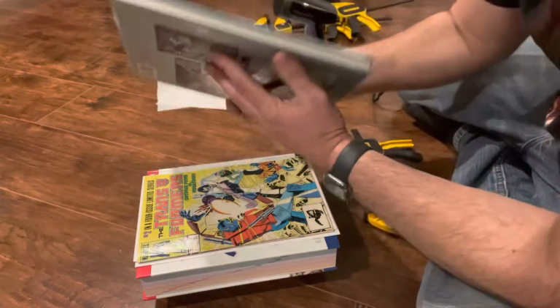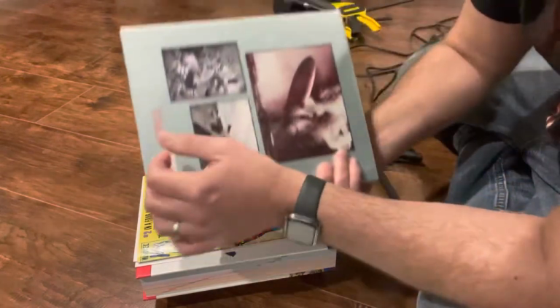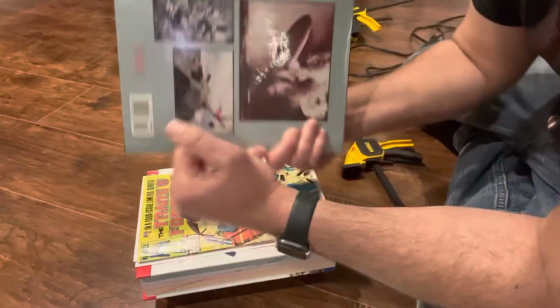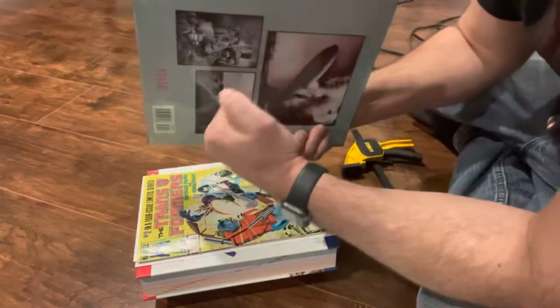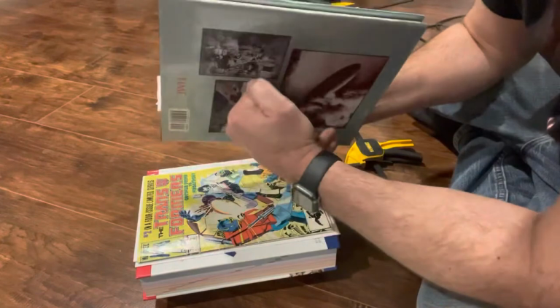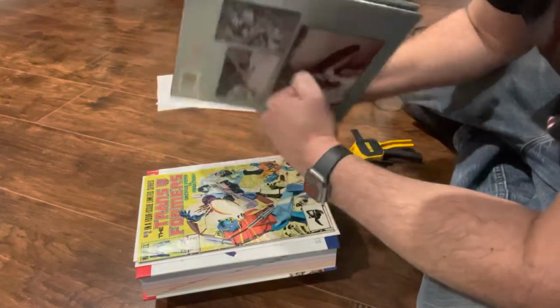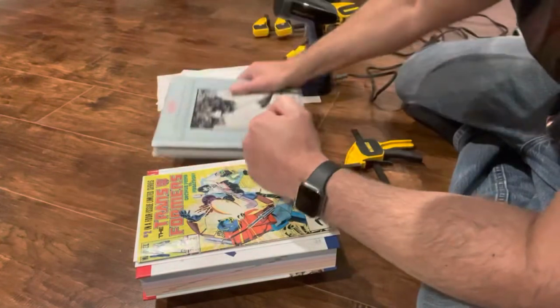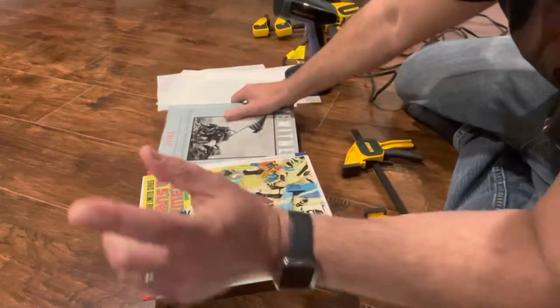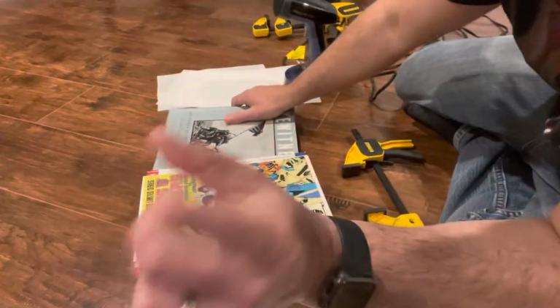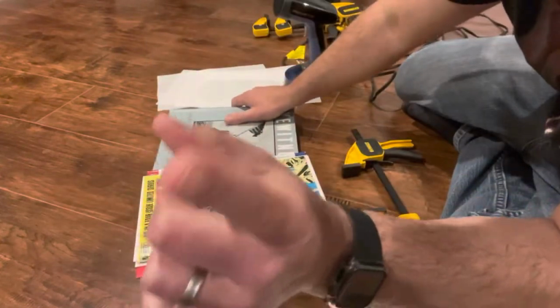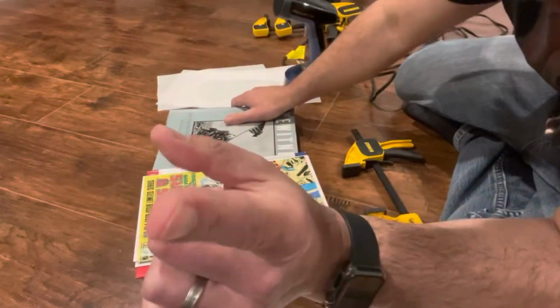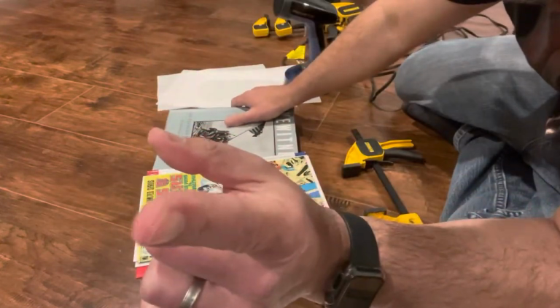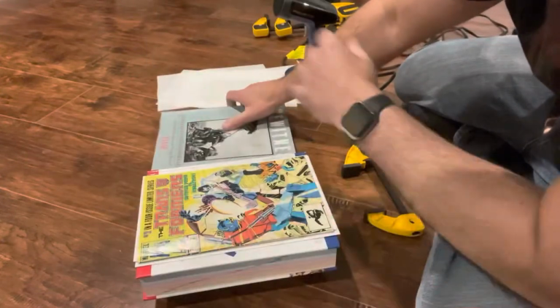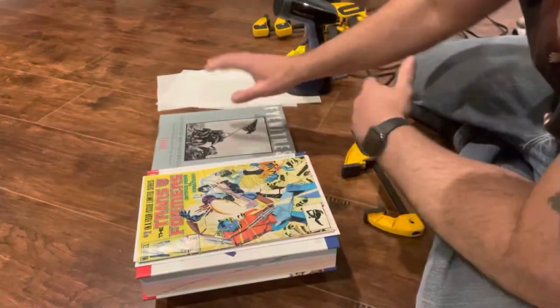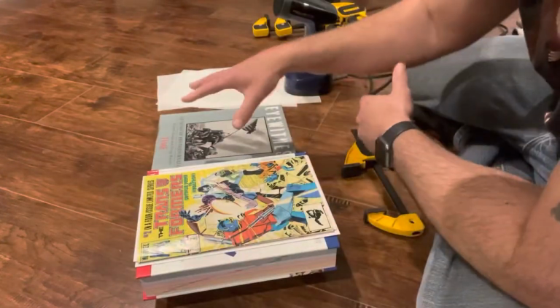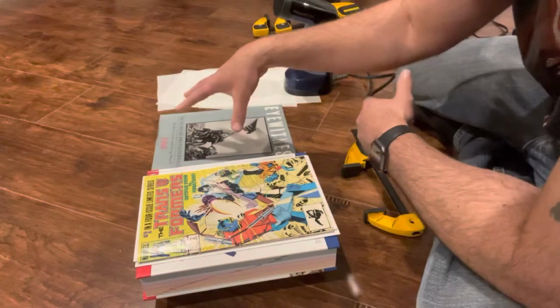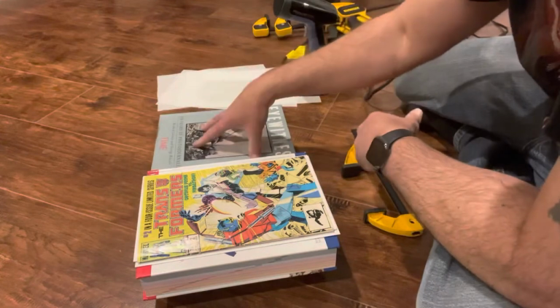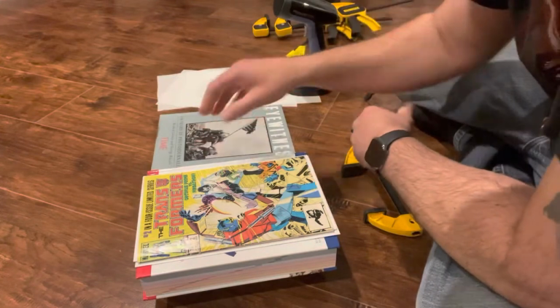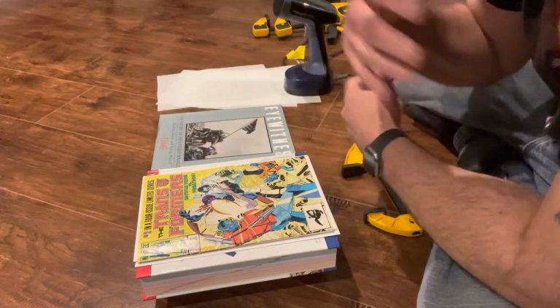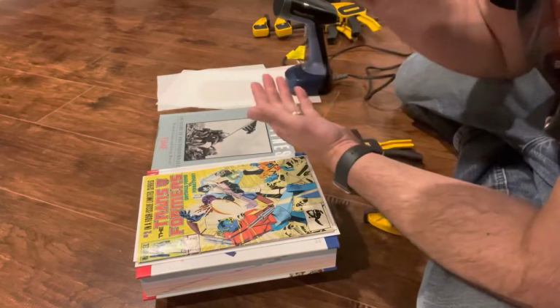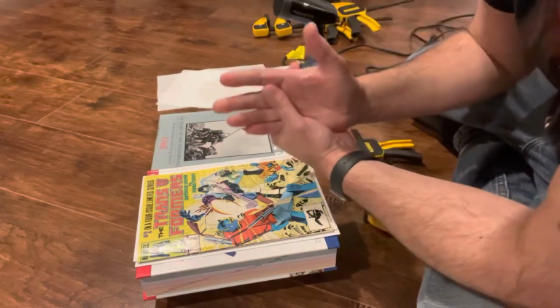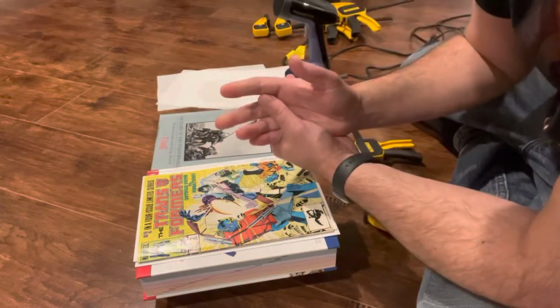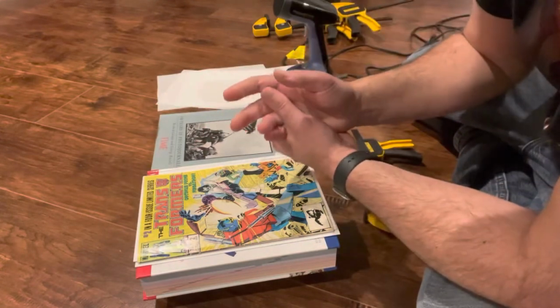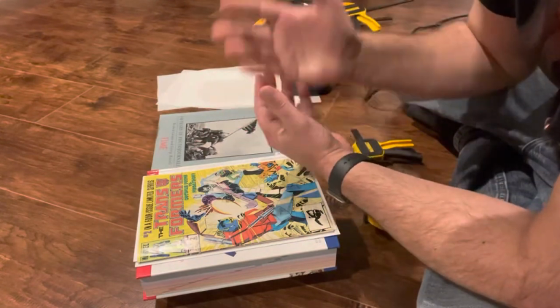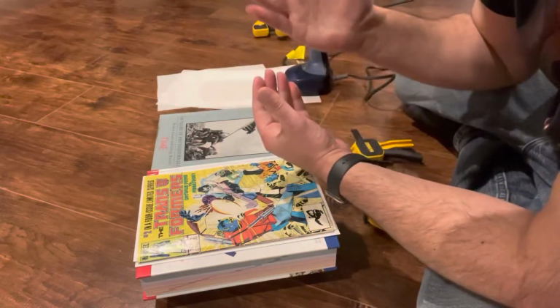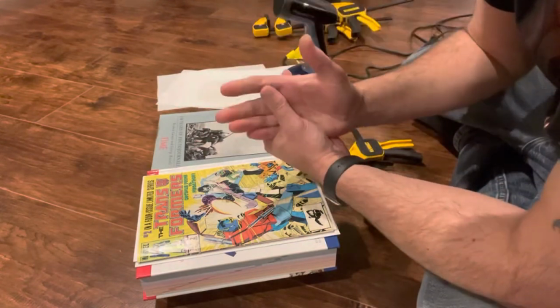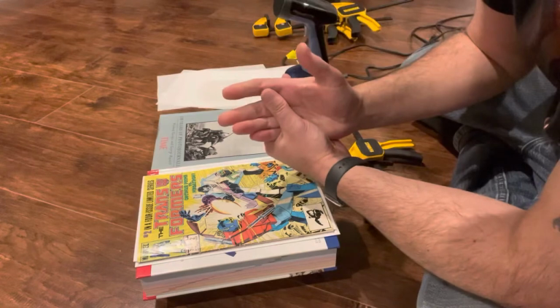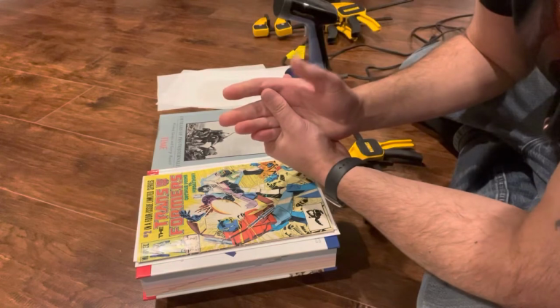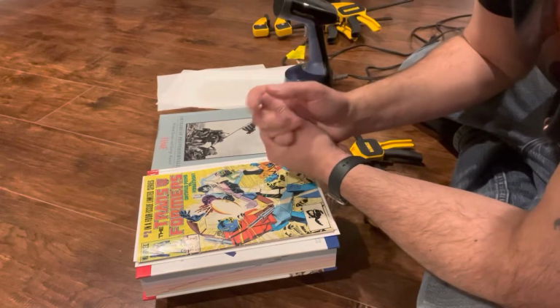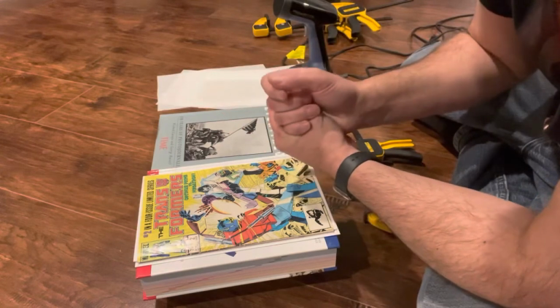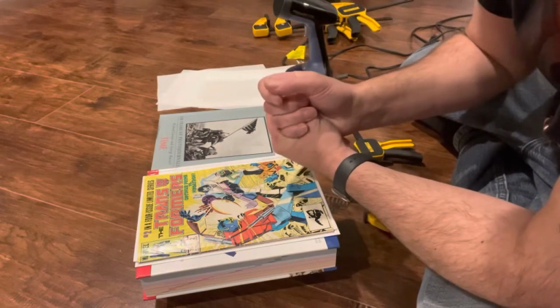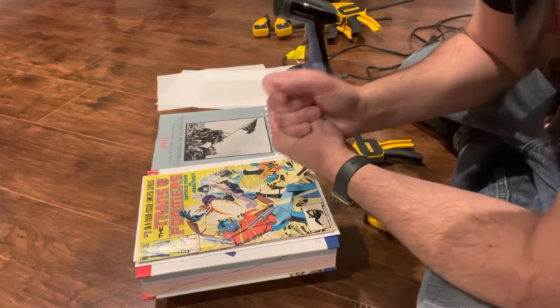You need two hardcover books — do not use your omnibus collection — two hardcover books, a few silicone parchment paper sheets, and three oversized backer boards.